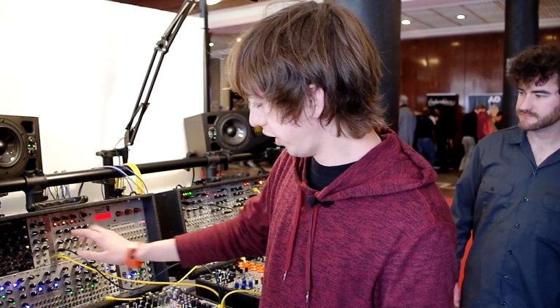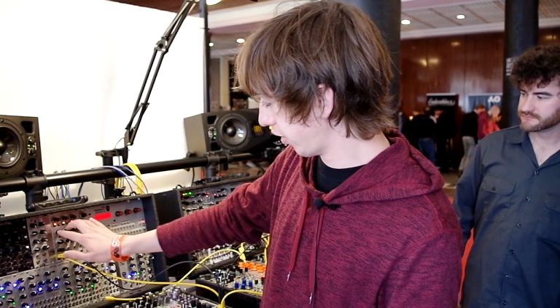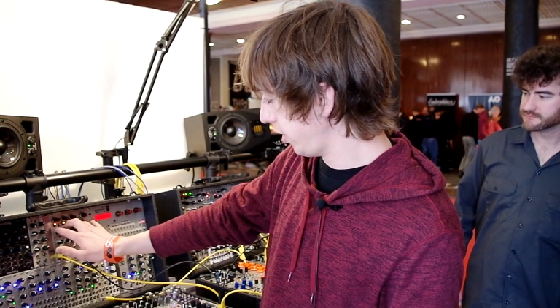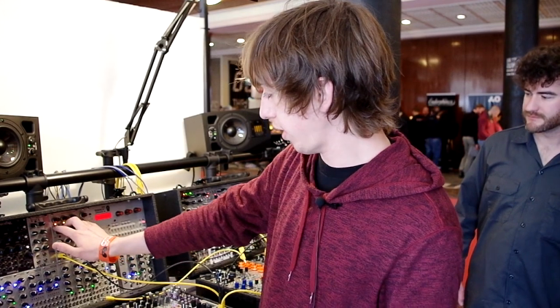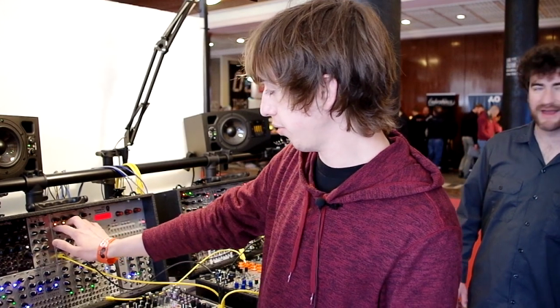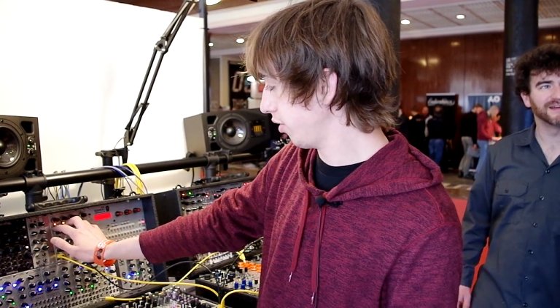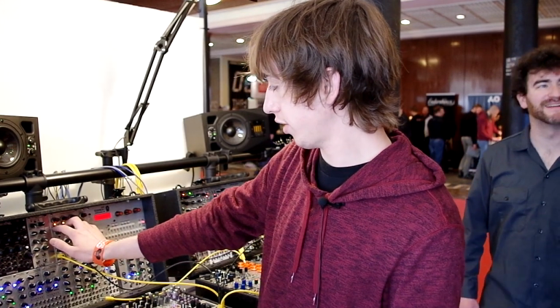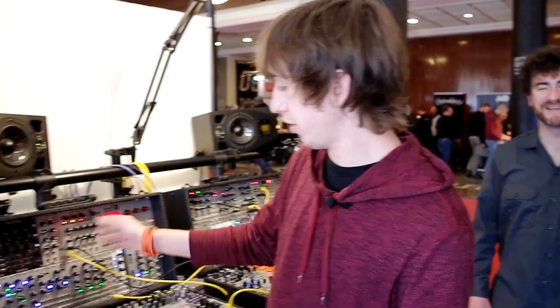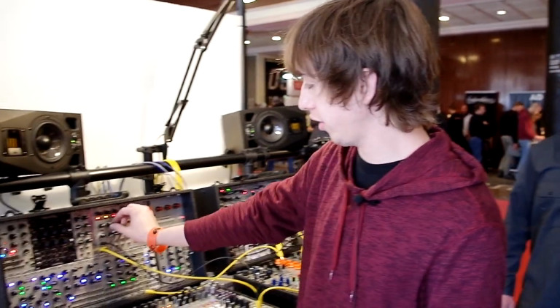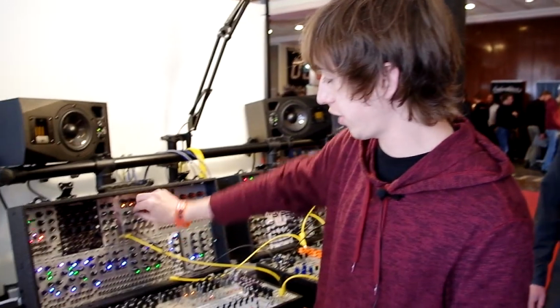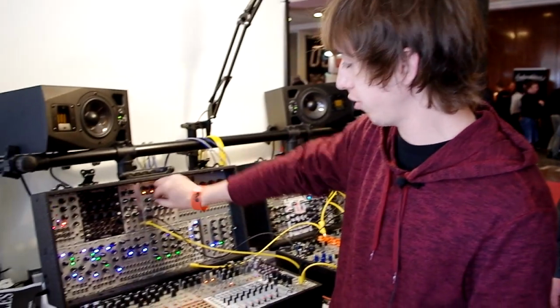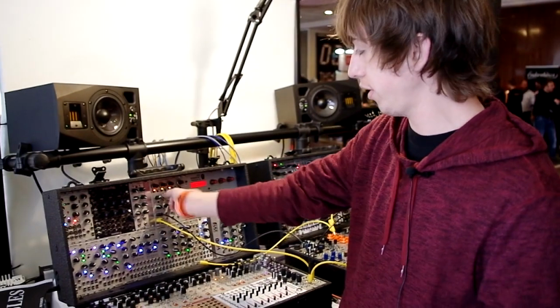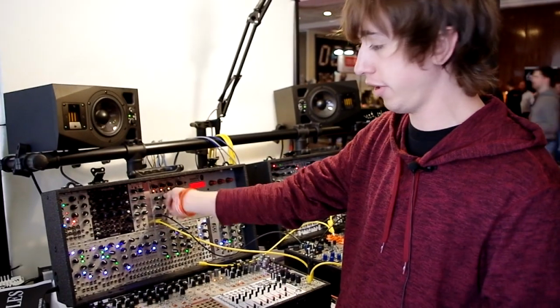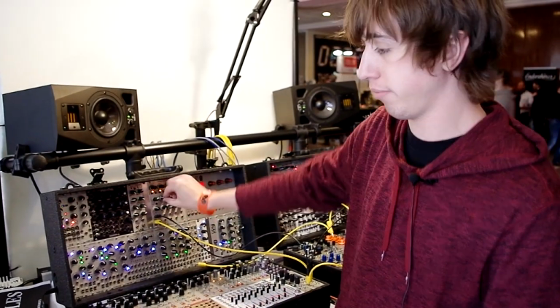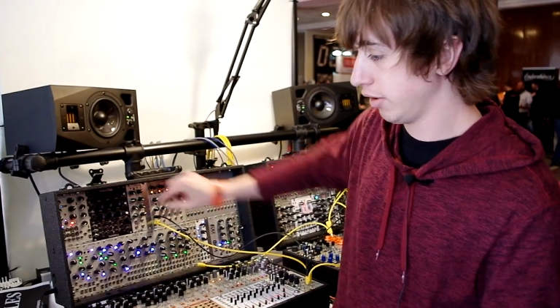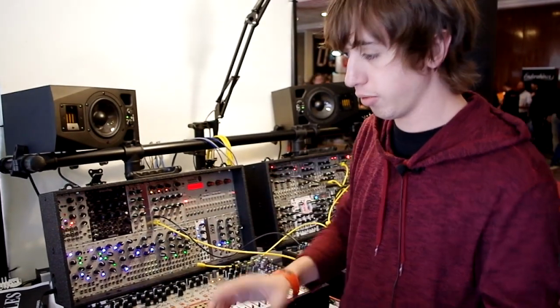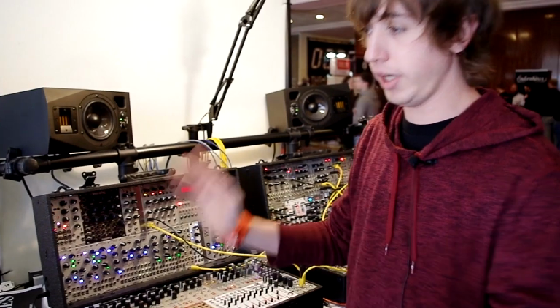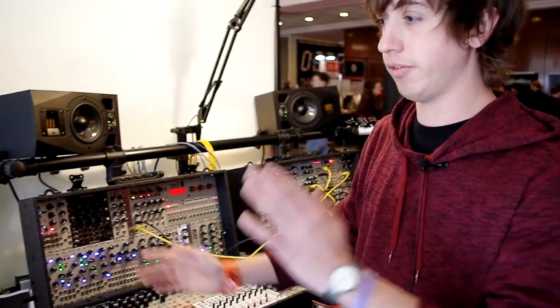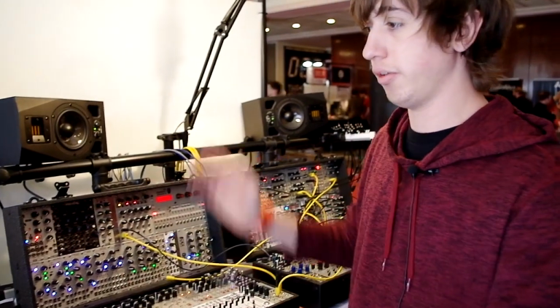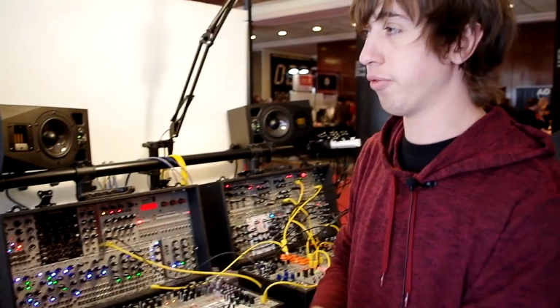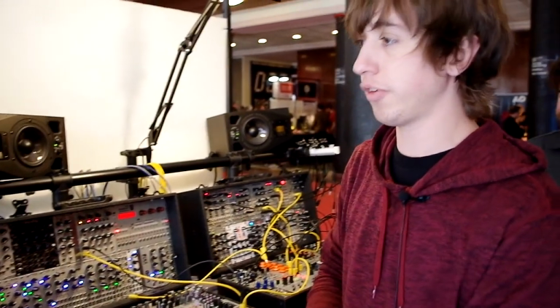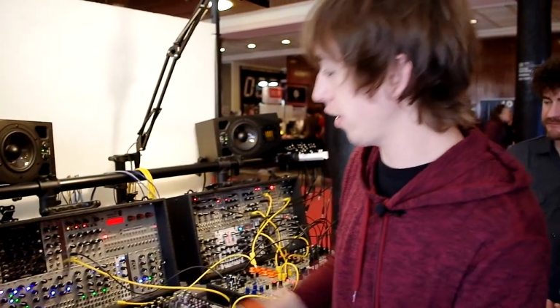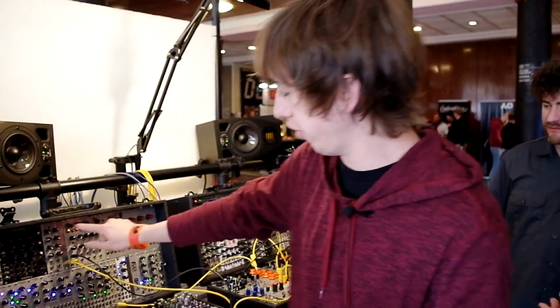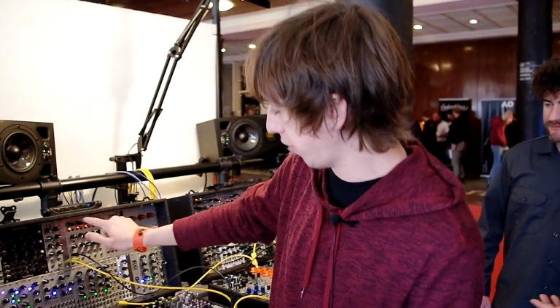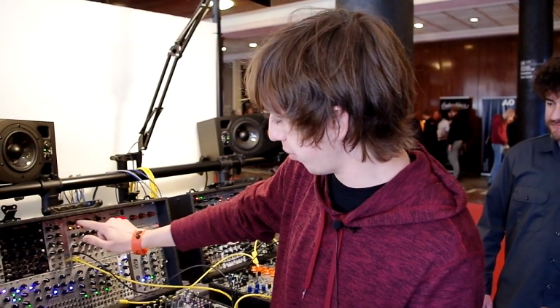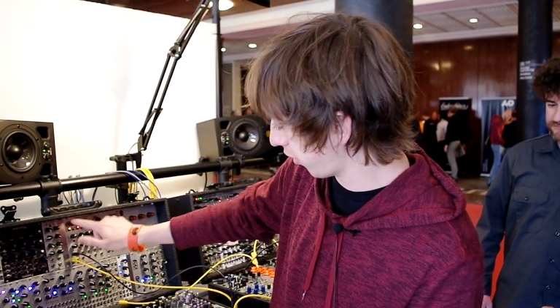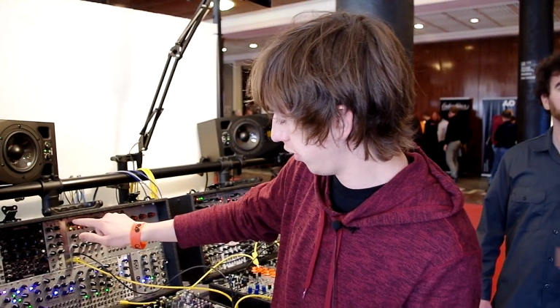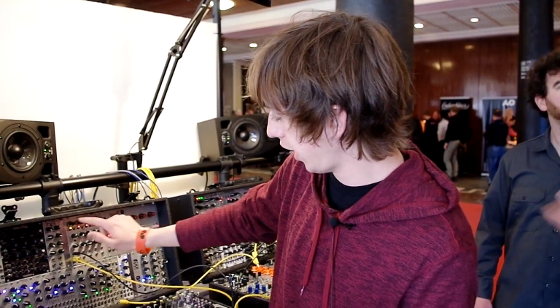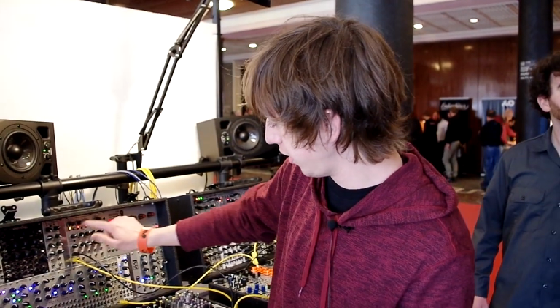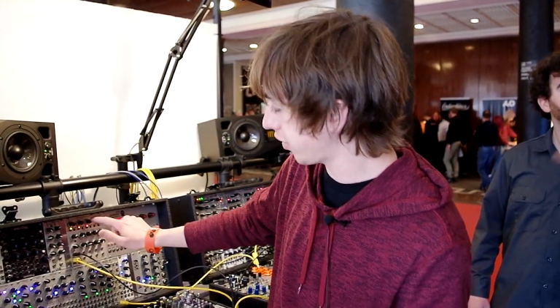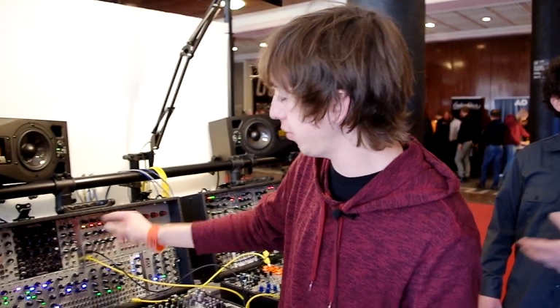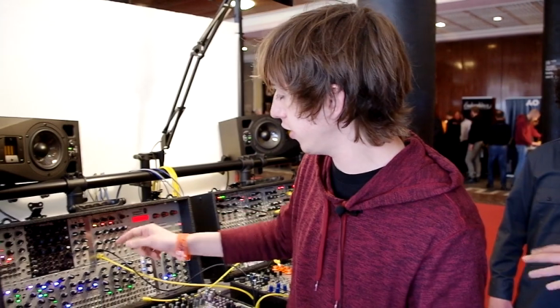It's a three-wavetable oscillator, so you can scan through three different waveforms, and you can choose the wavetables for A, B, and C basically.